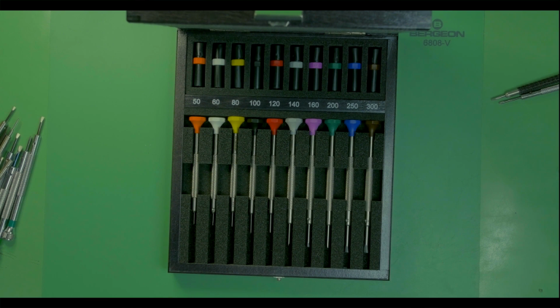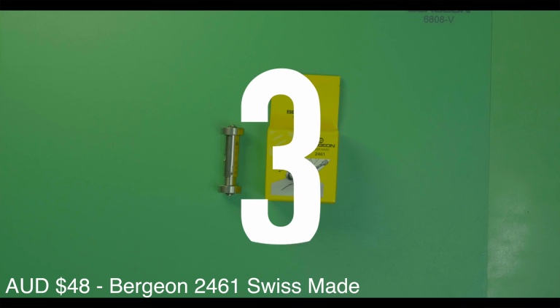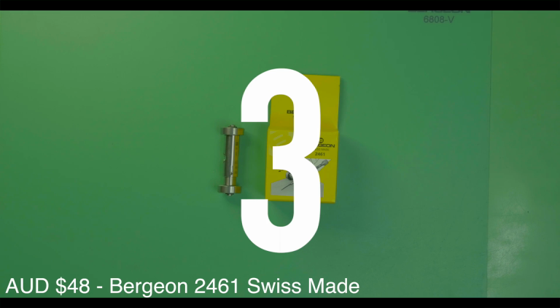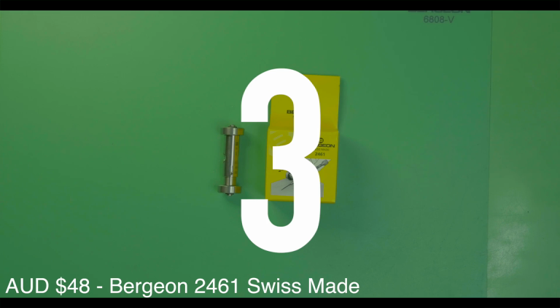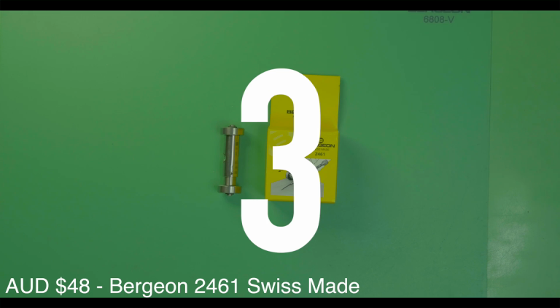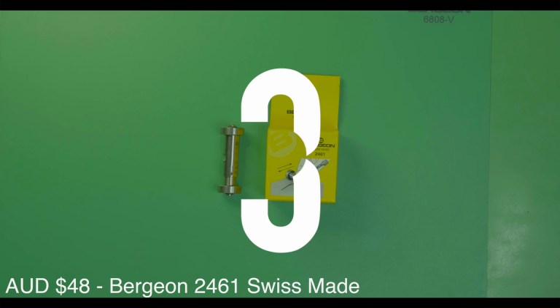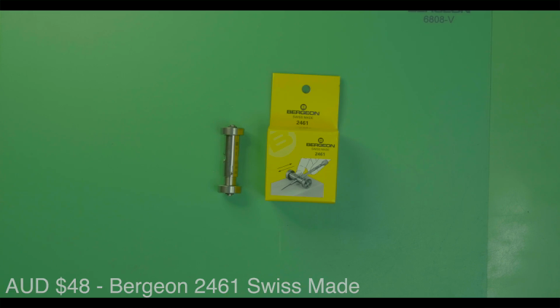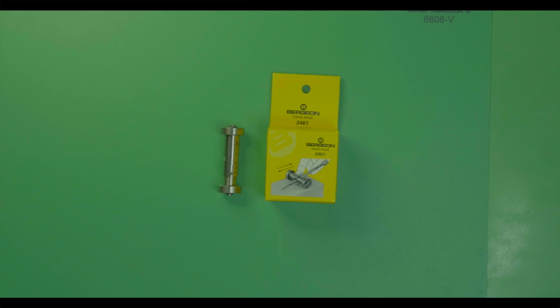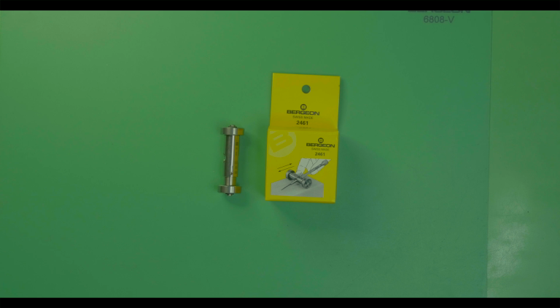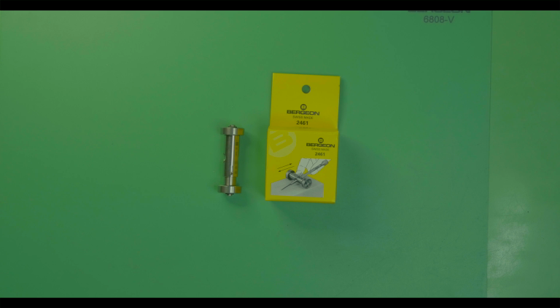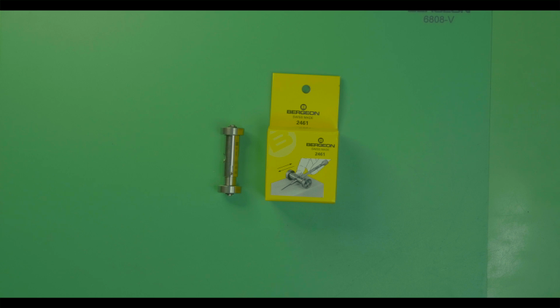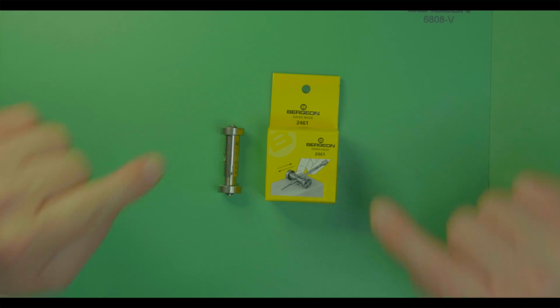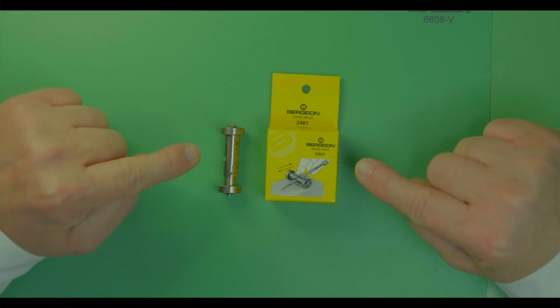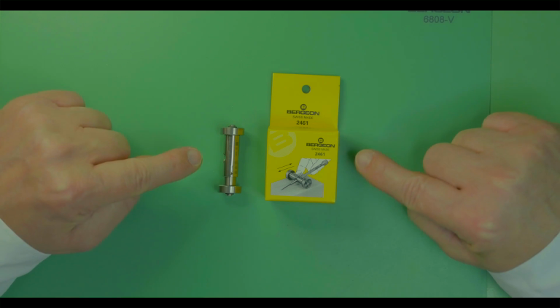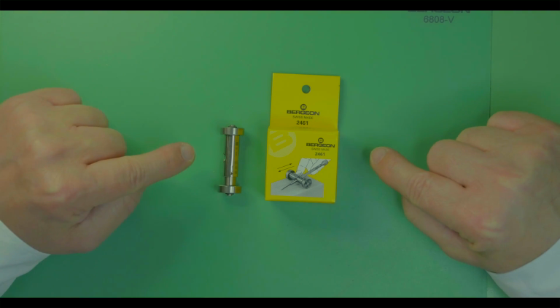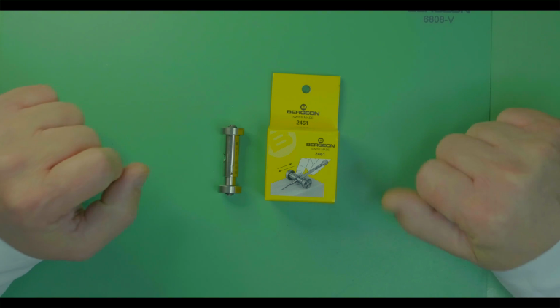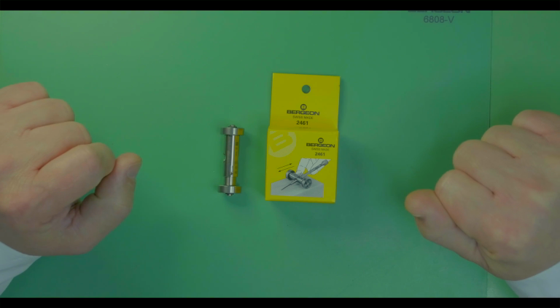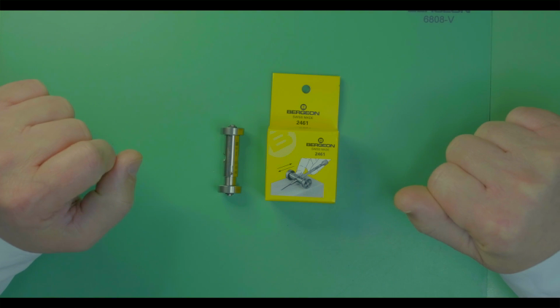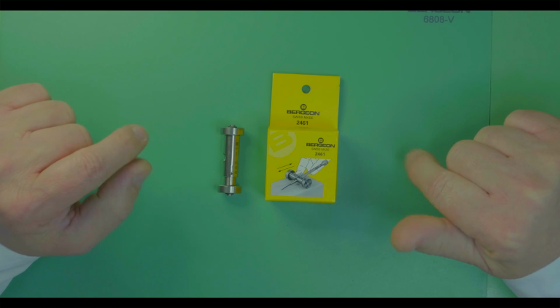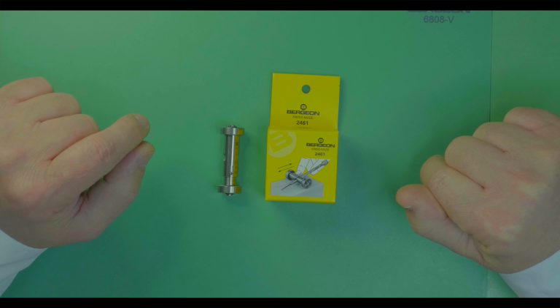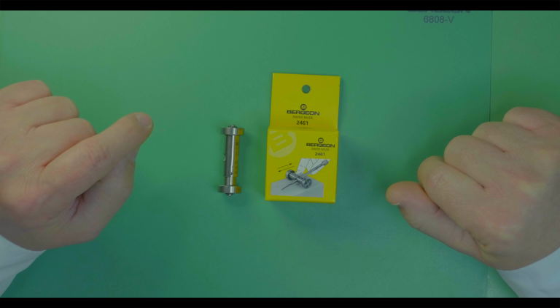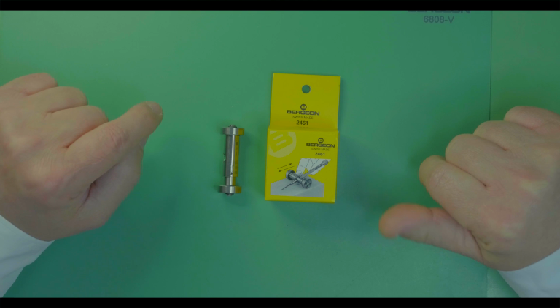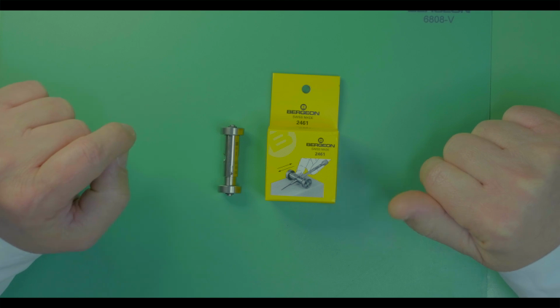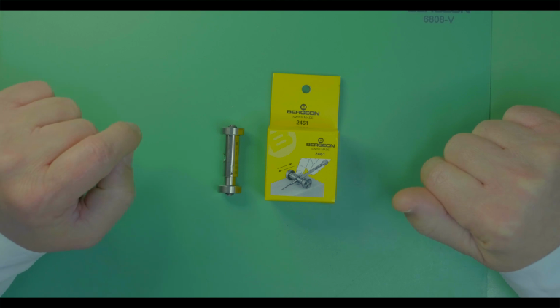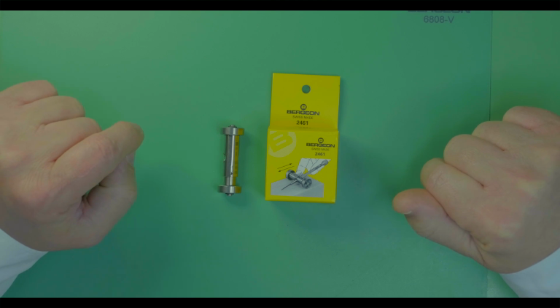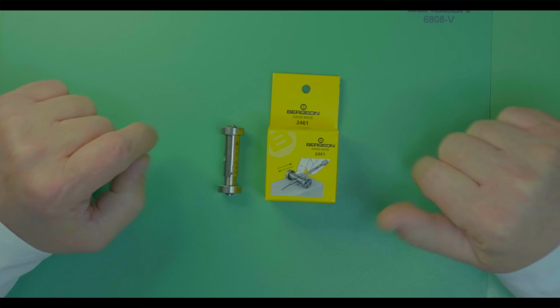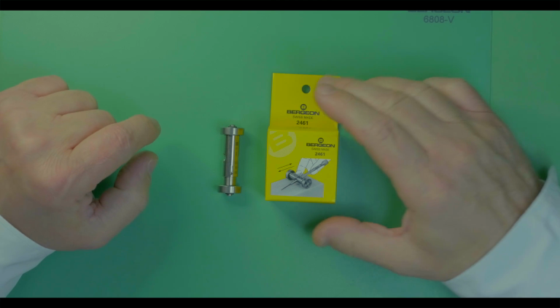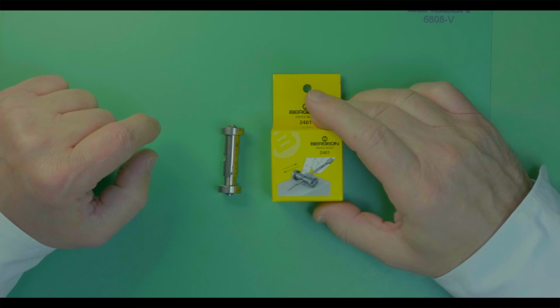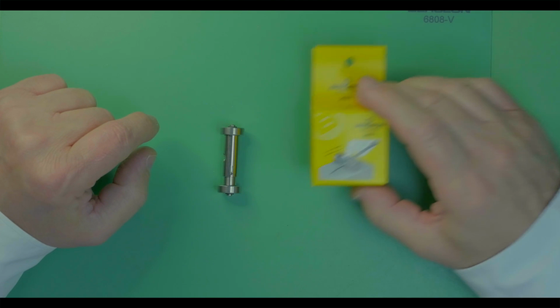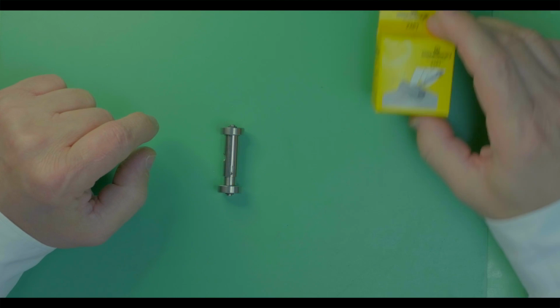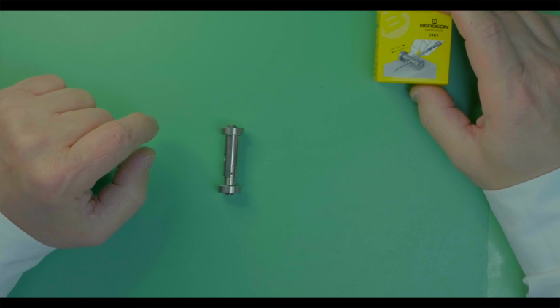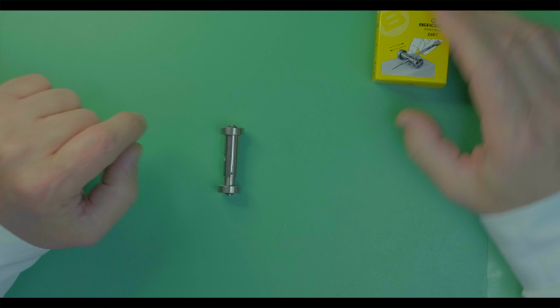Tool number three: a screwdriver sharpener. There is only one screwdriver sharpener on the market that I would recommend, and it's the Swiss-made version number 2461. Don't settle for cheap Chinese alternatives — they don't work.